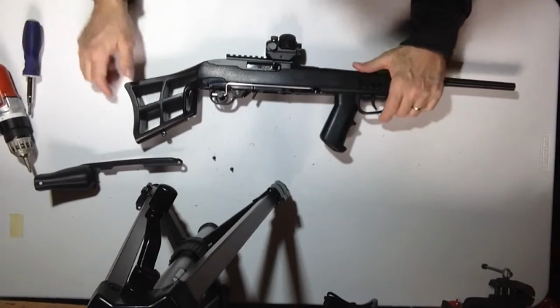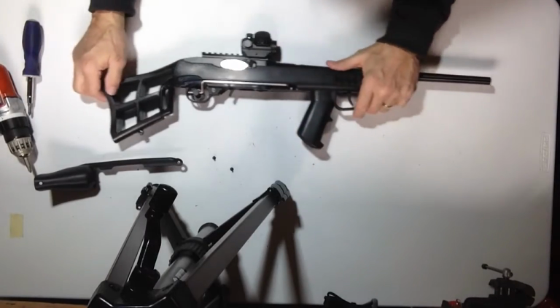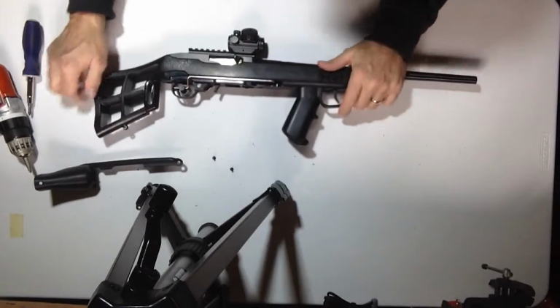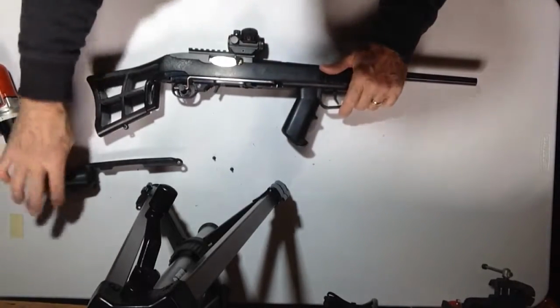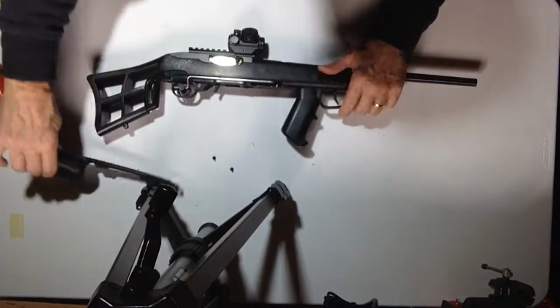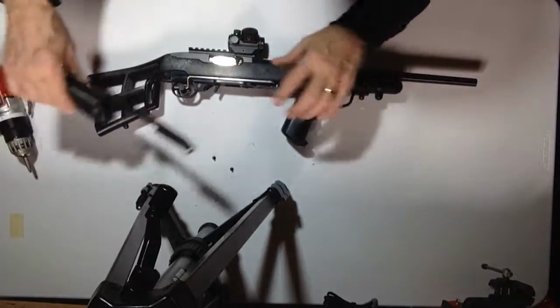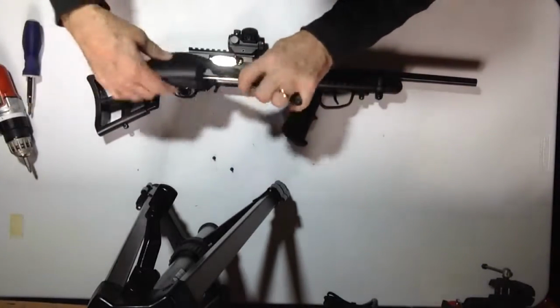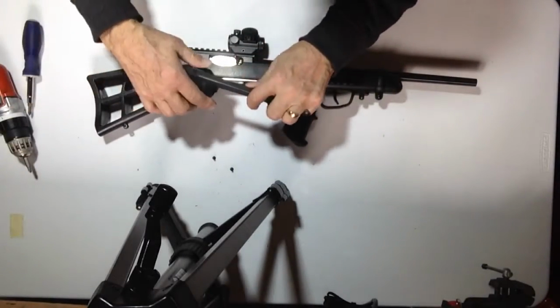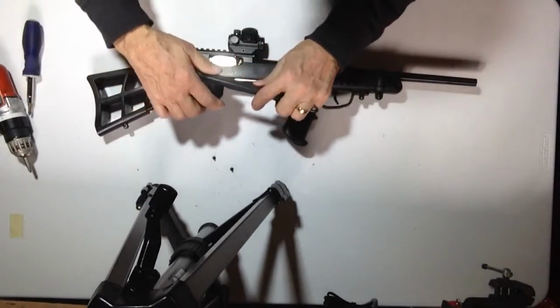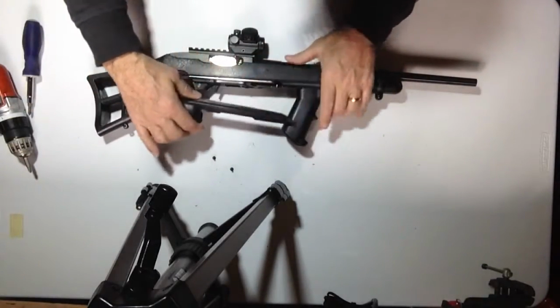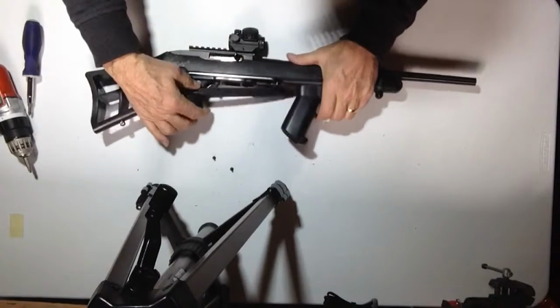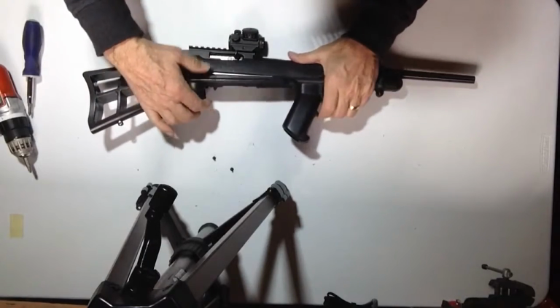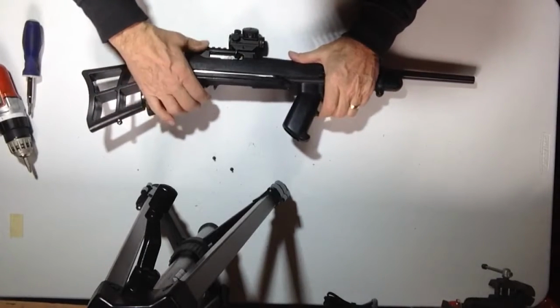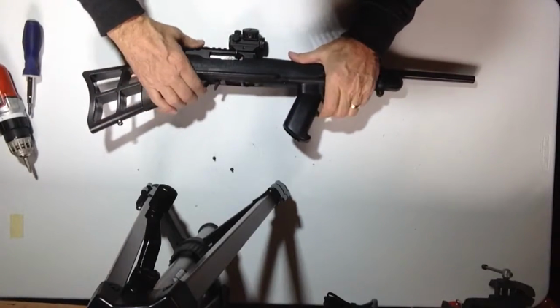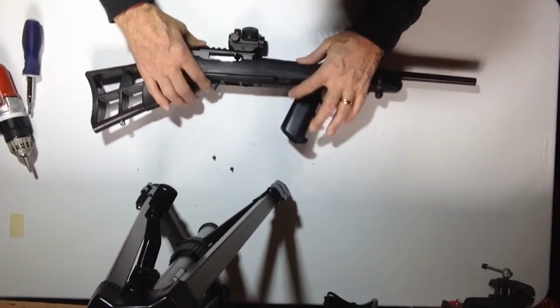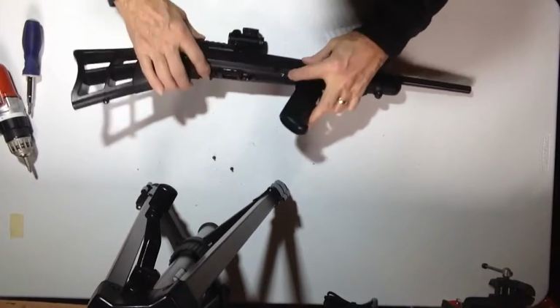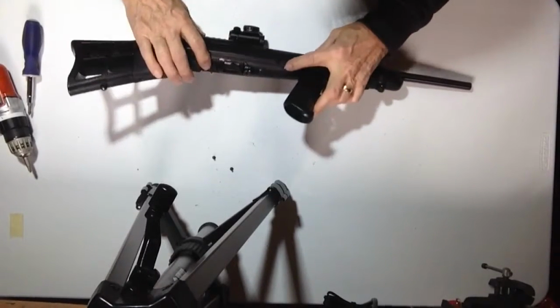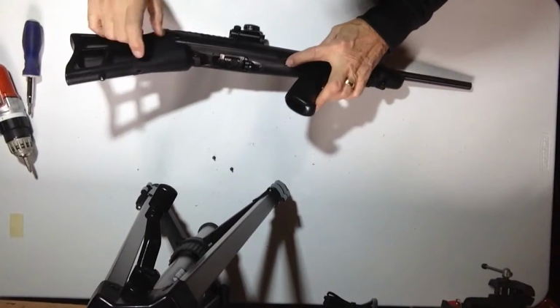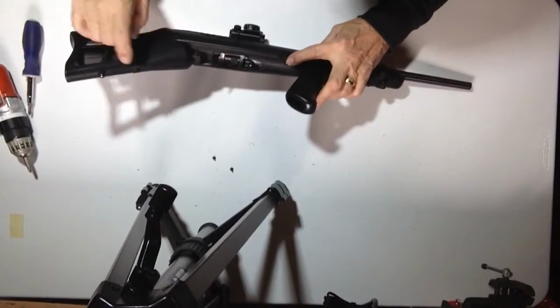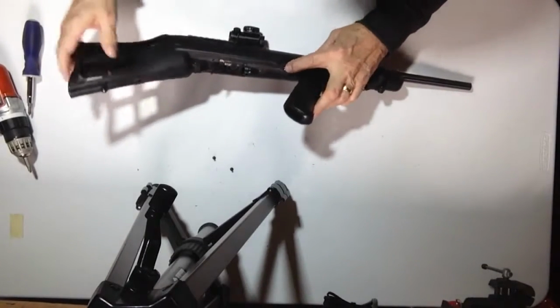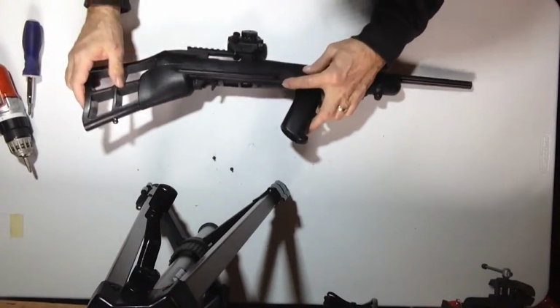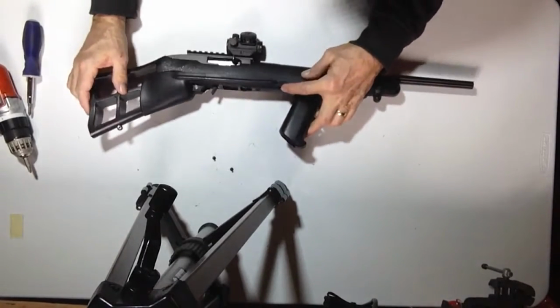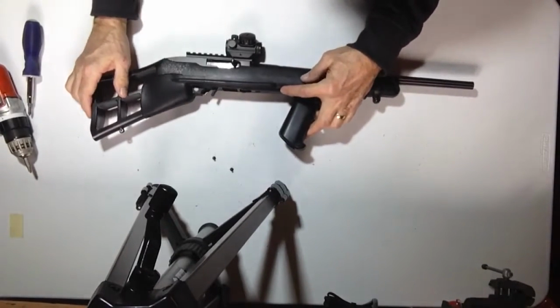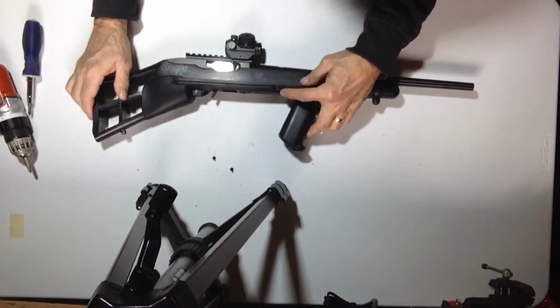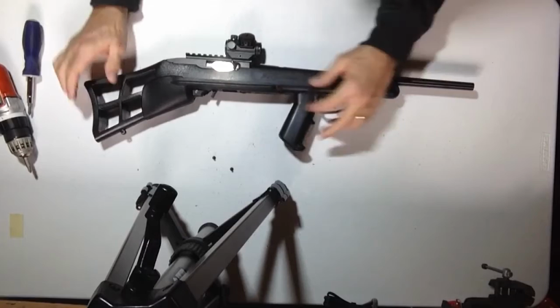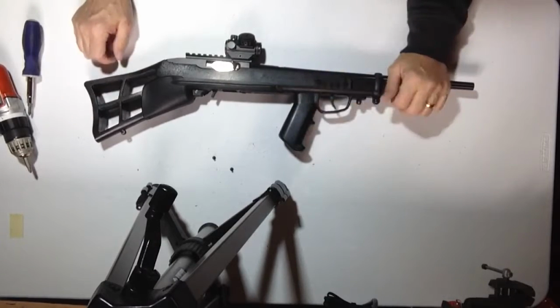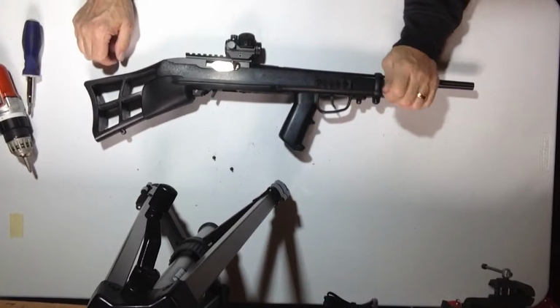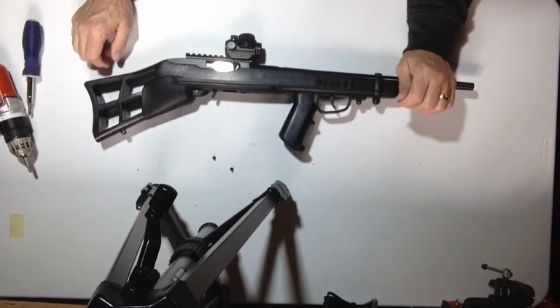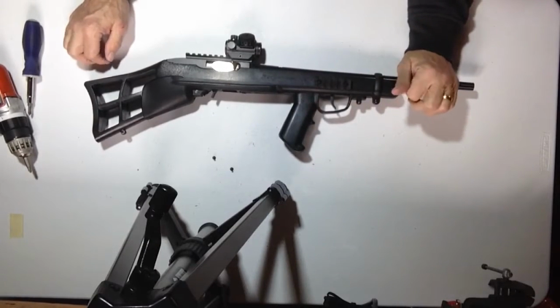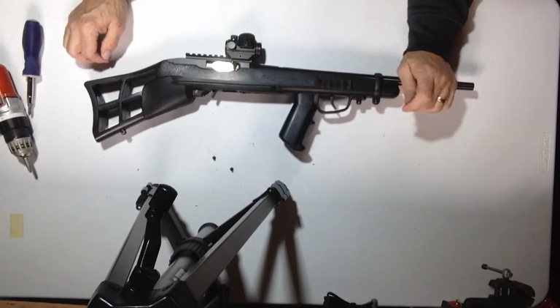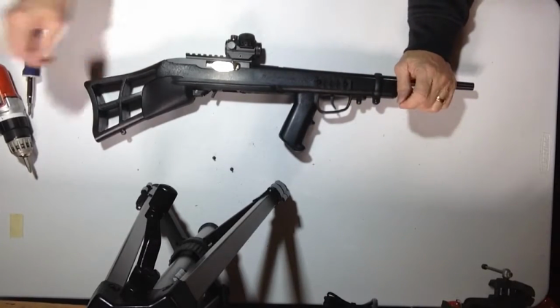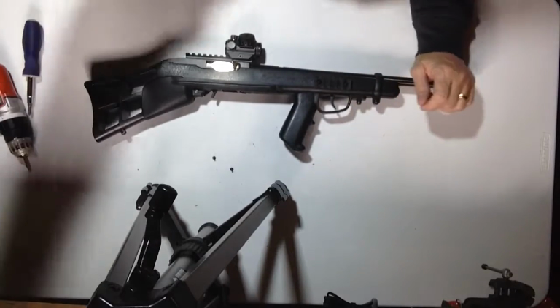That's all there is to it. Once you do that, put your cover plate back on it, put your two screws in, and you should be ready to go squirrel hunting or whatever you want to do with it. Thank you.